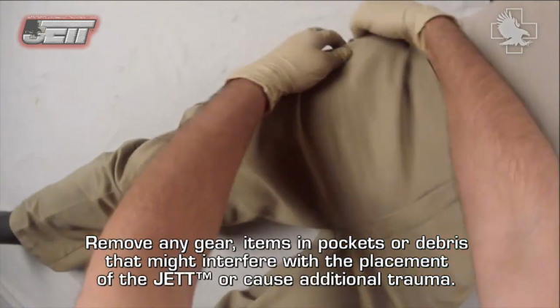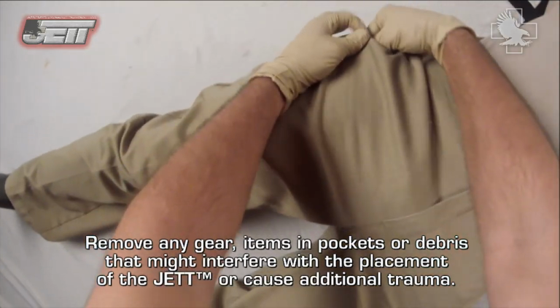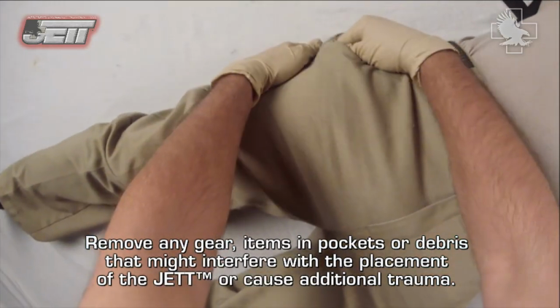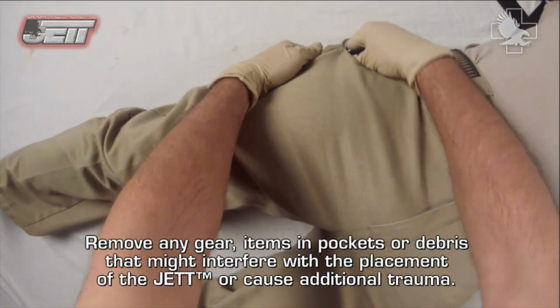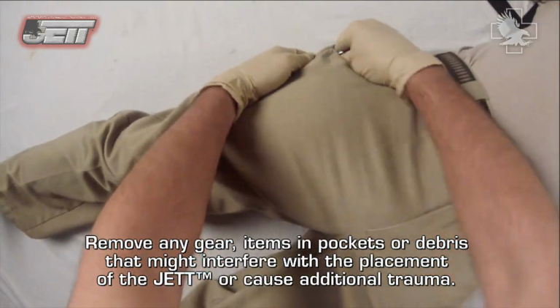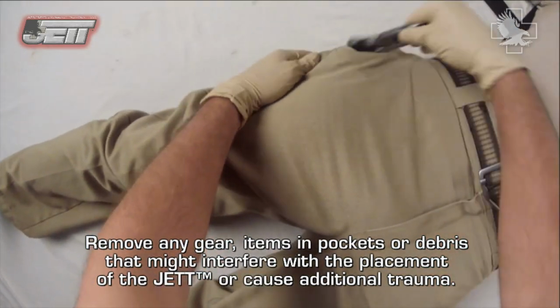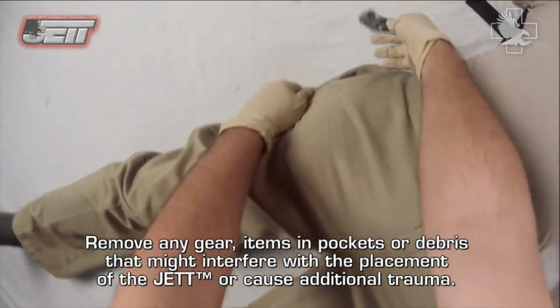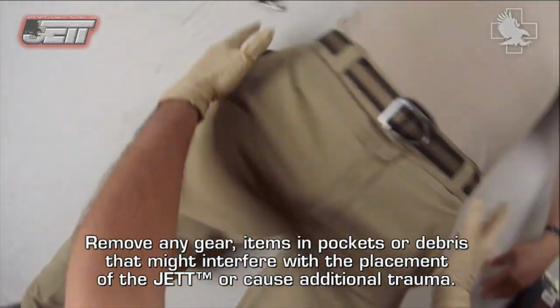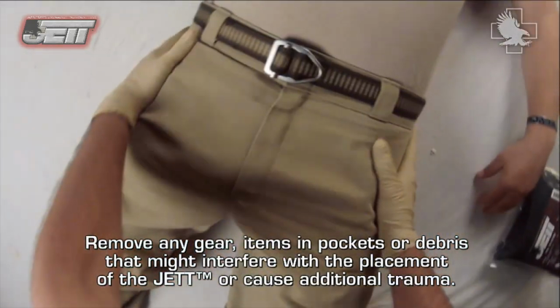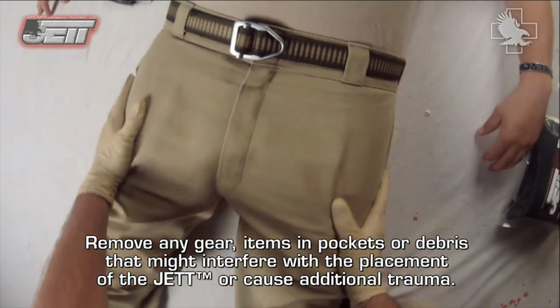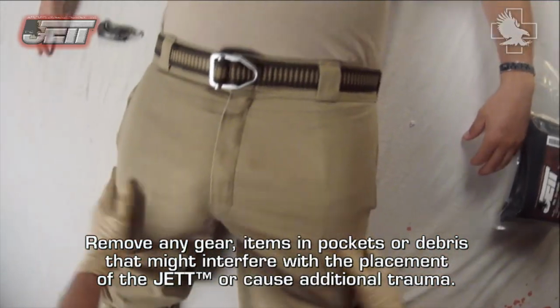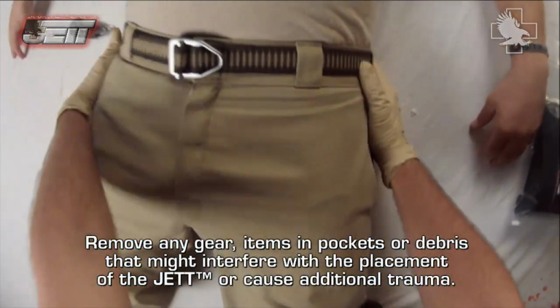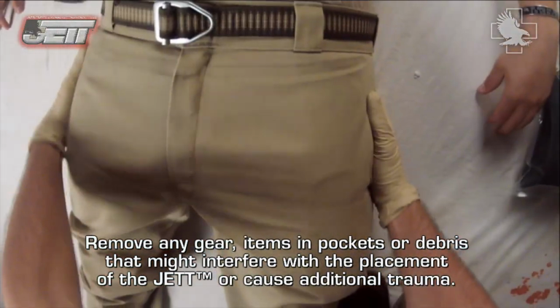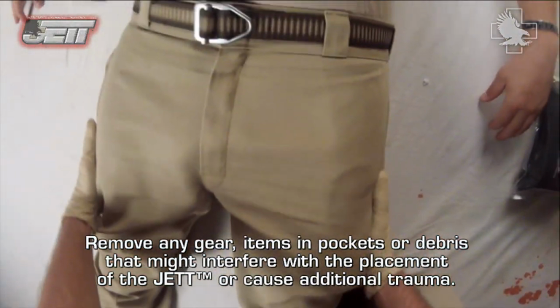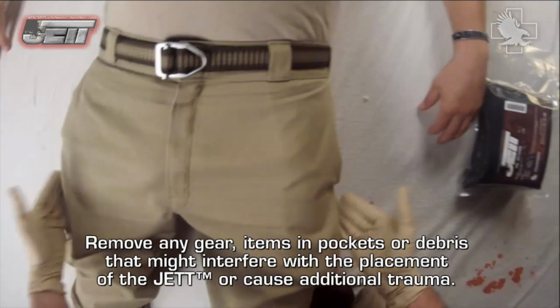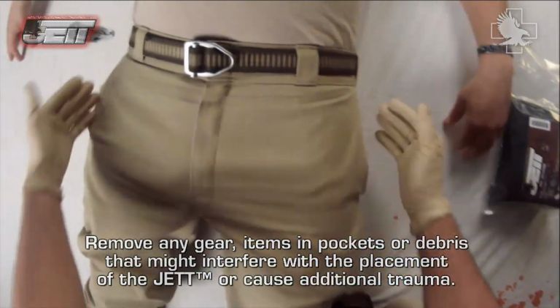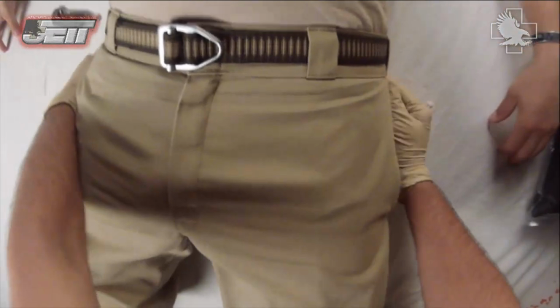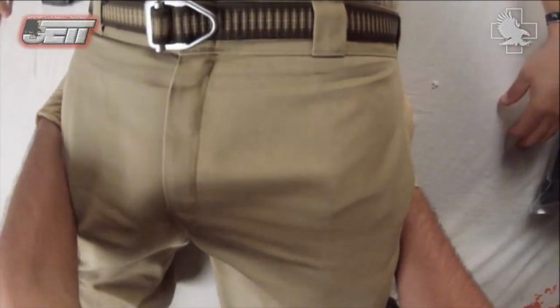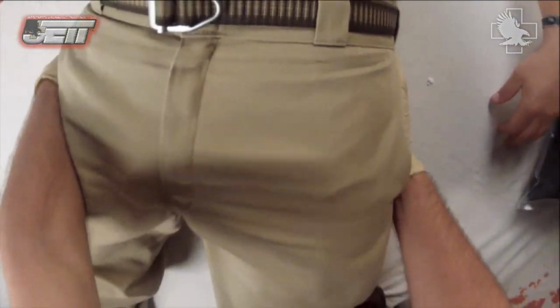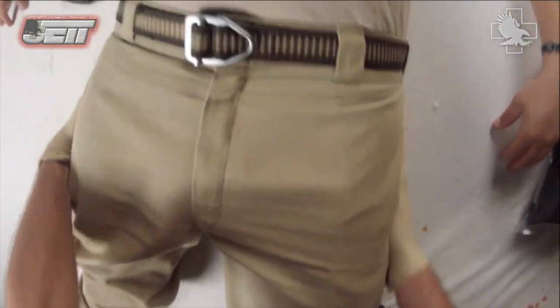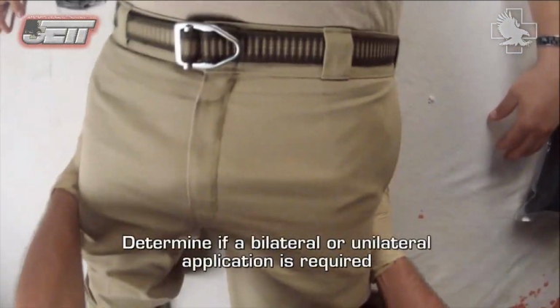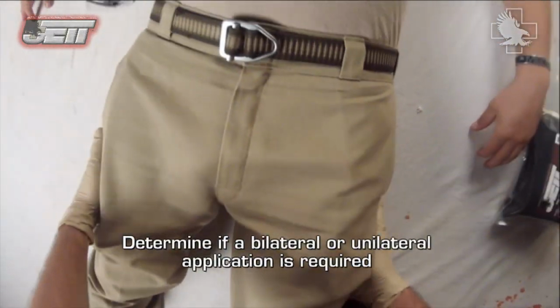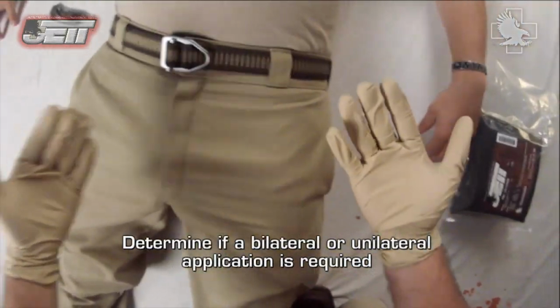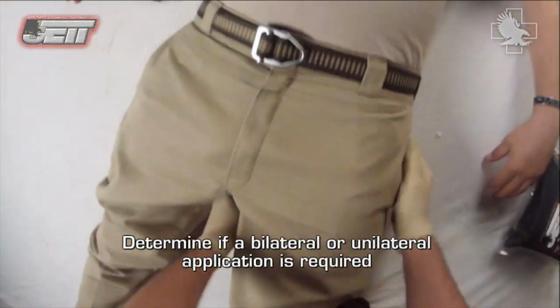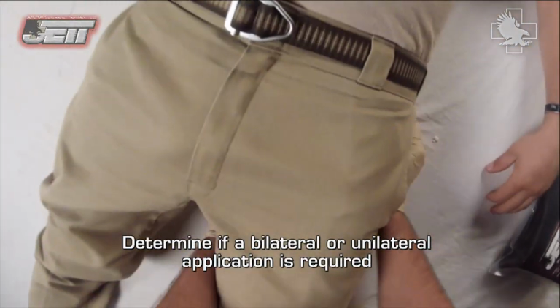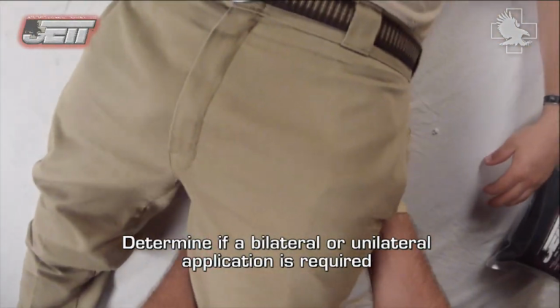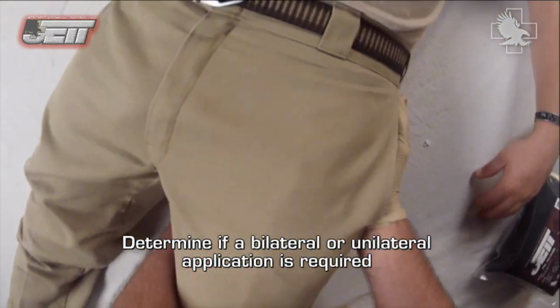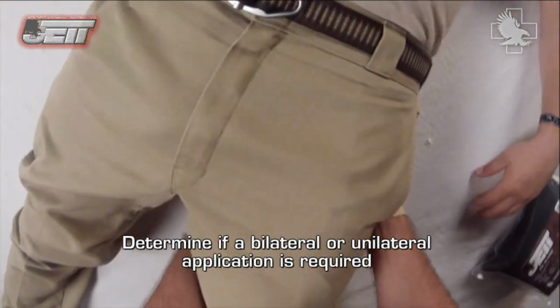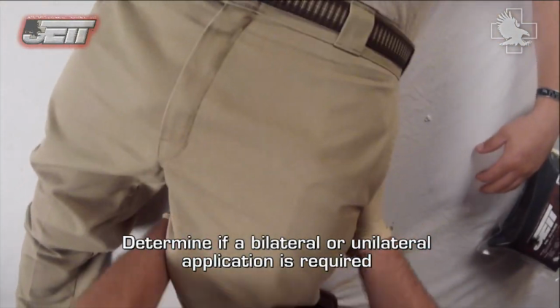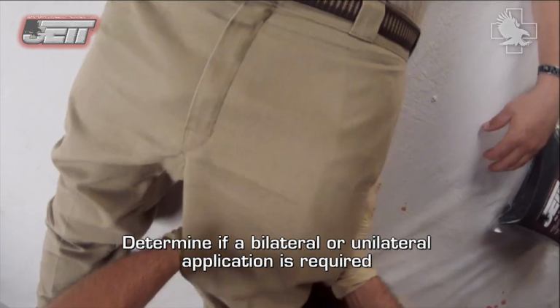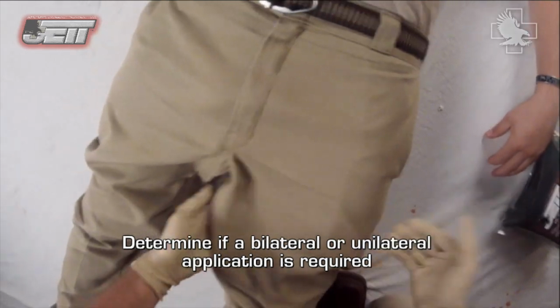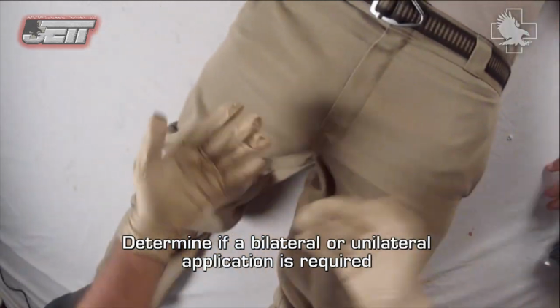Remove any gear, items in pockets, or debris that might interfere with the placement of the JET or cause additional trauma. Determine if a bilateral or unilateral application is required.